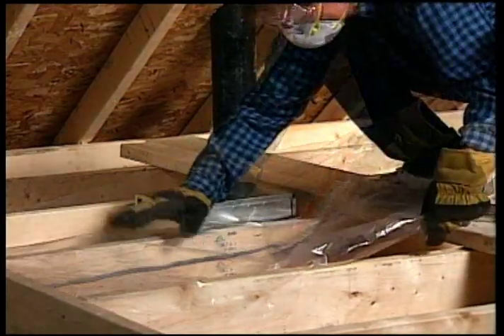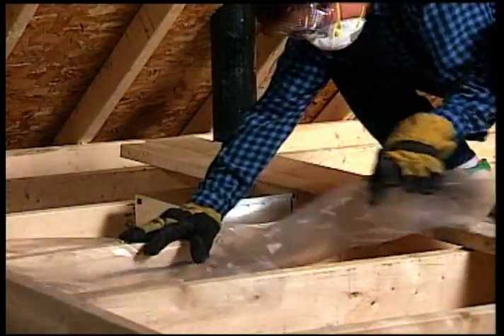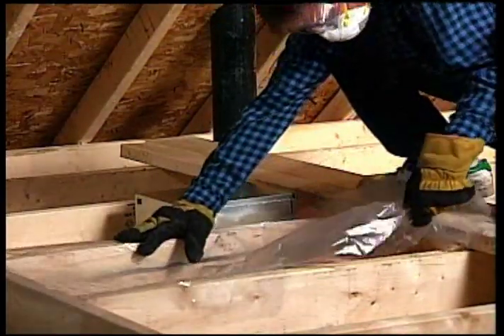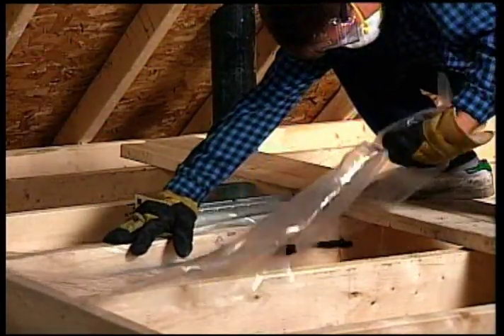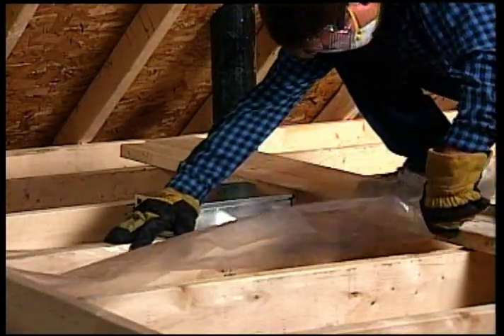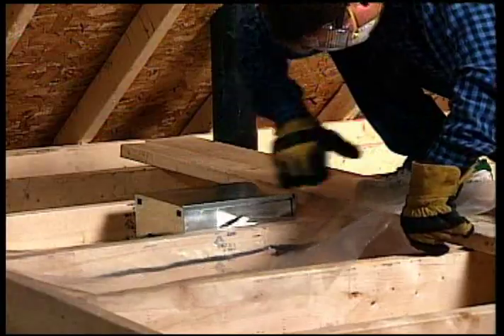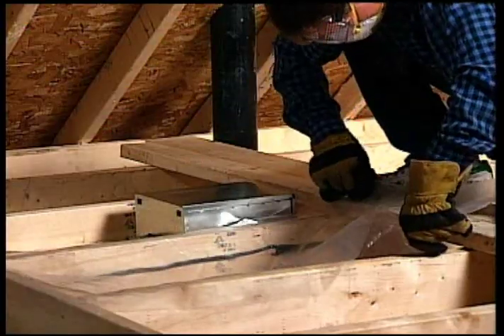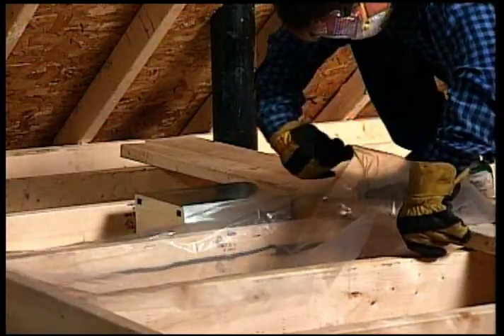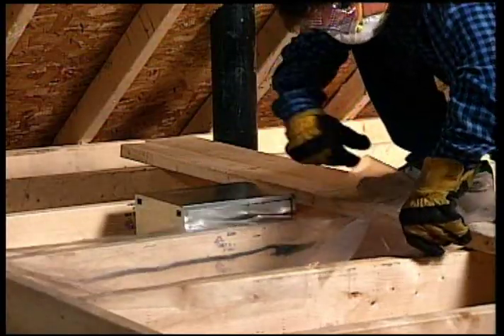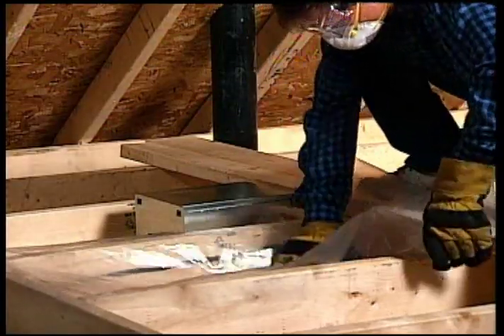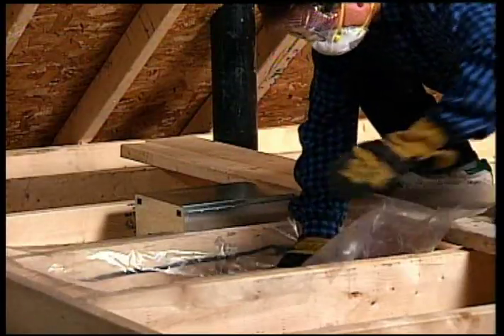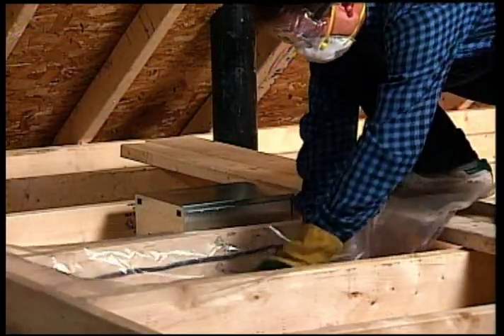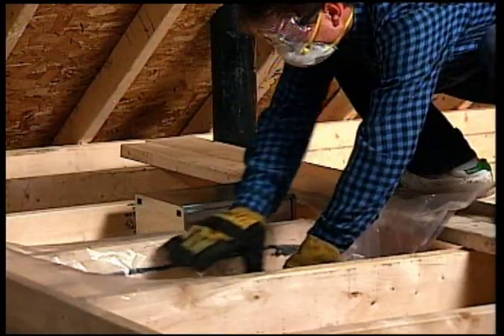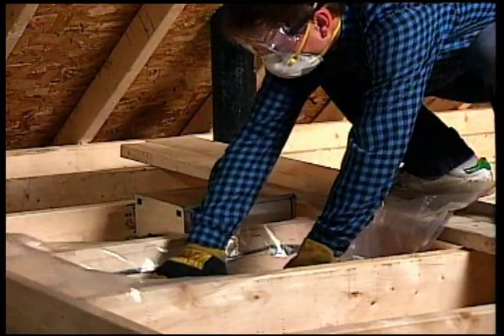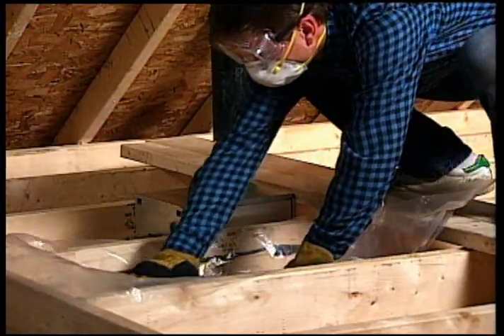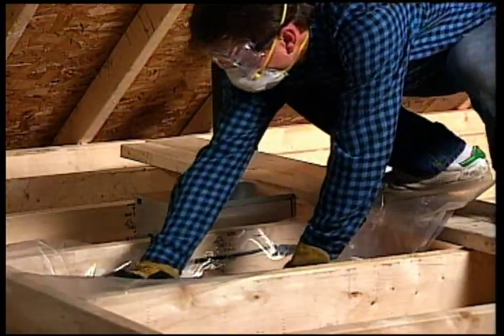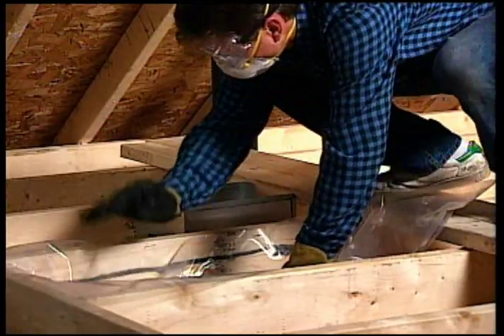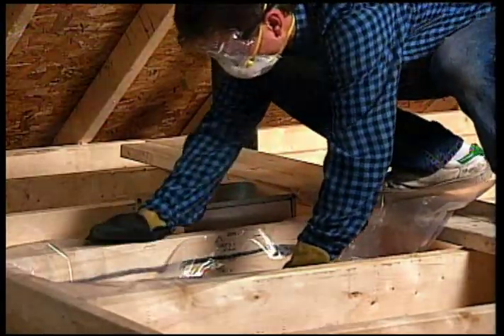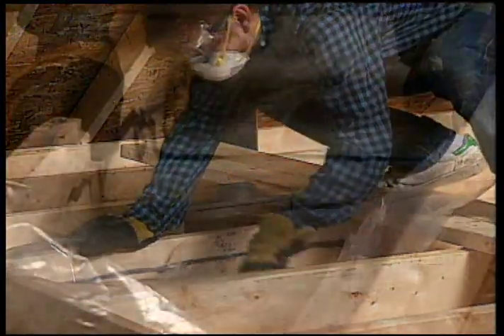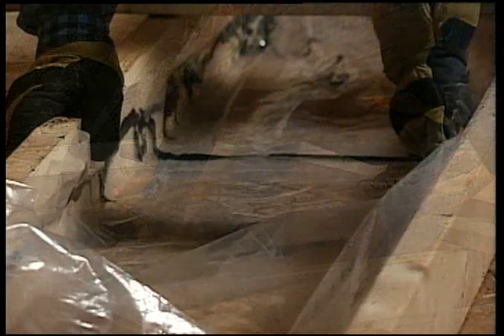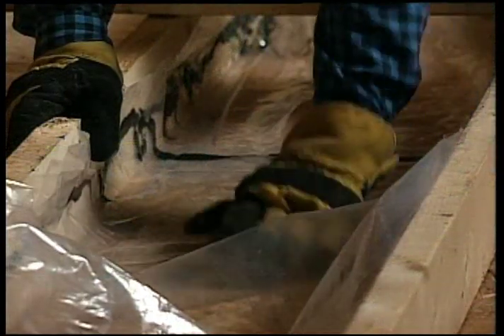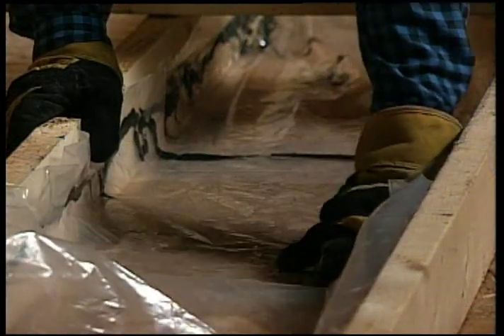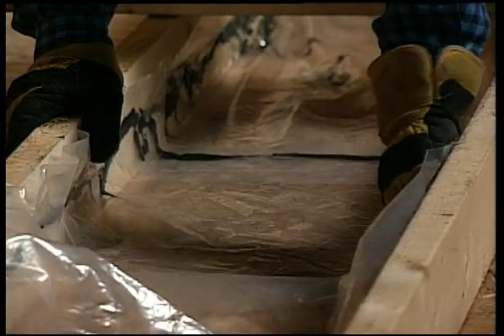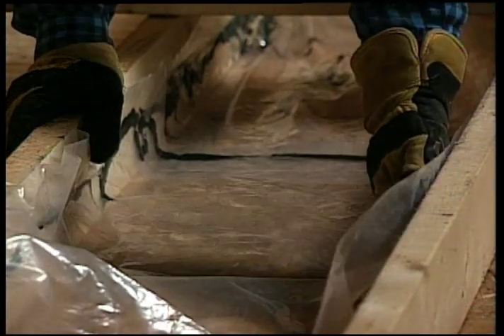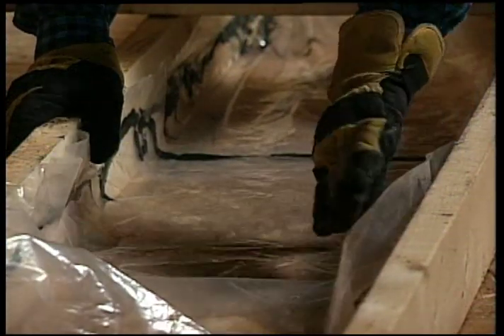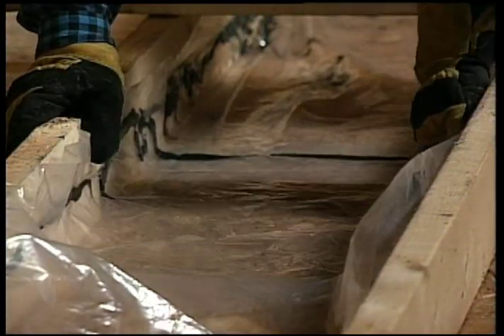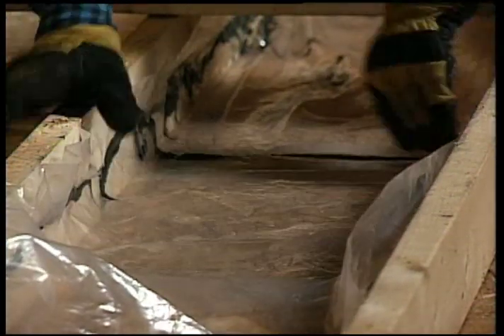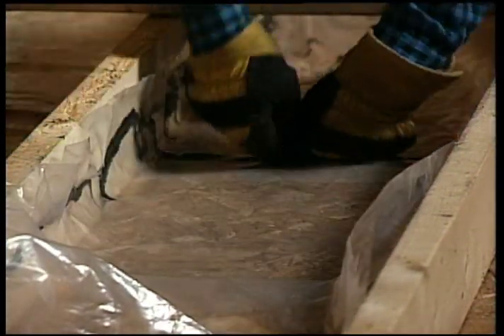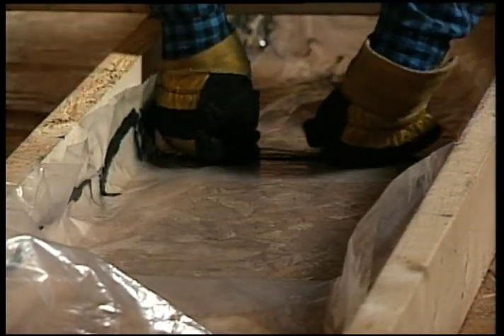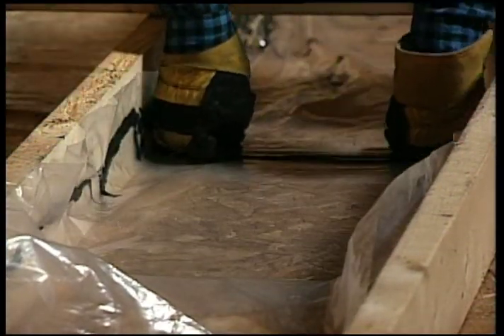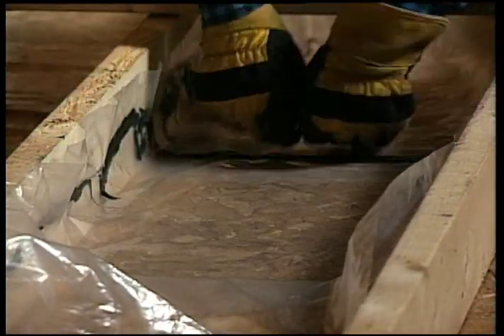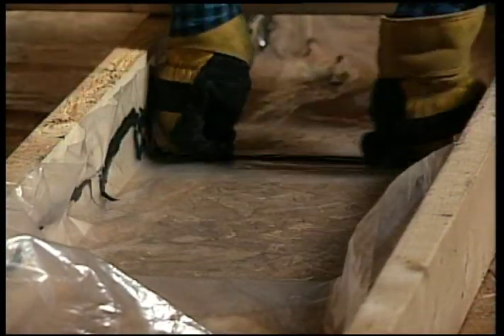To do so, apply acoustic sealant on the joists, sides, and glue polyethylene strips. Make sure everything is properly sealed off. Leave the joist tops uncovered to let the wood breathe.